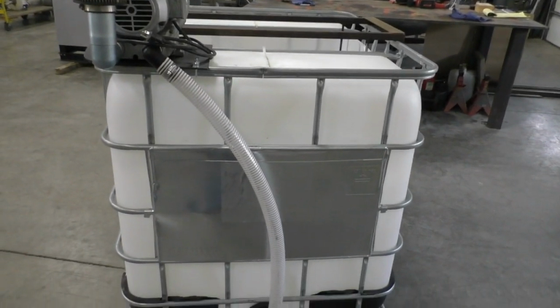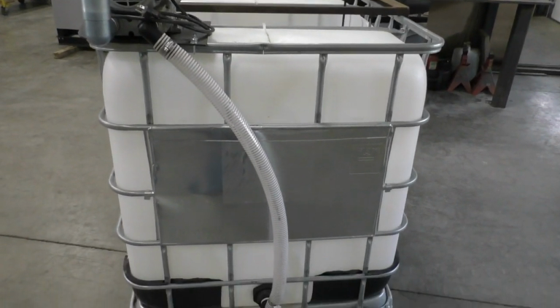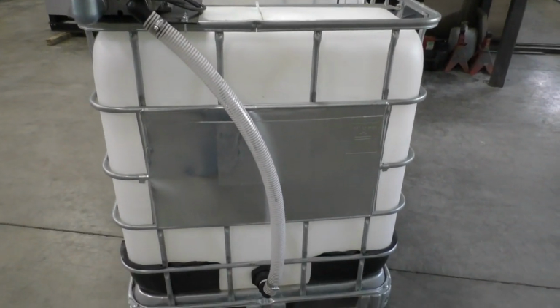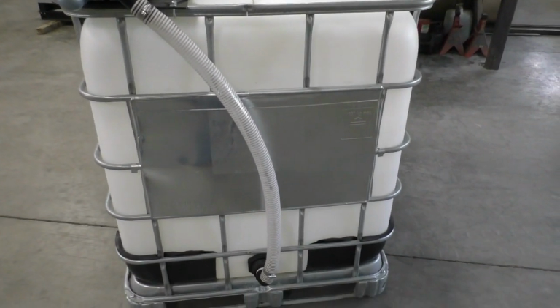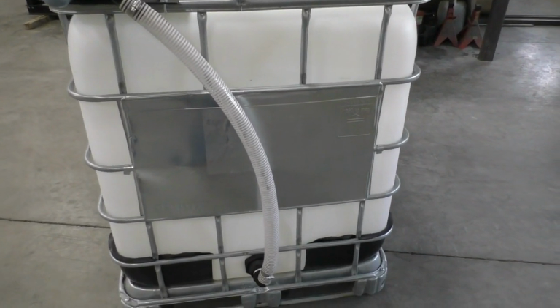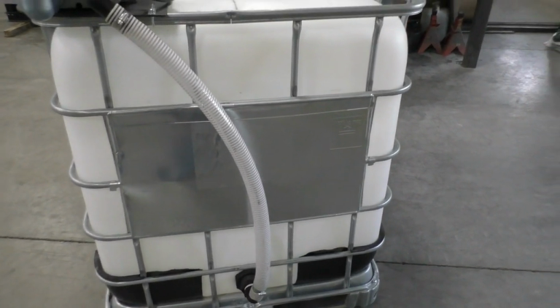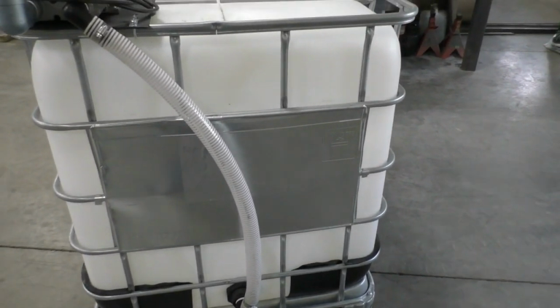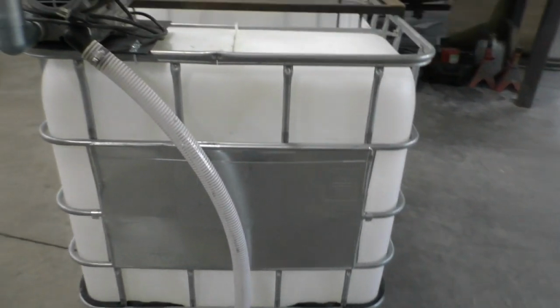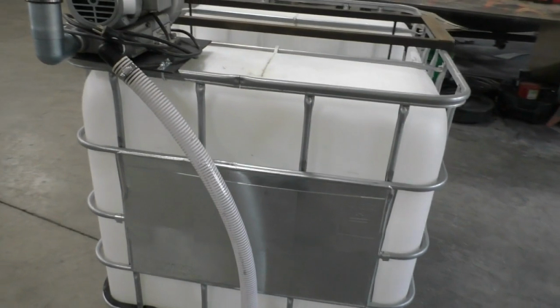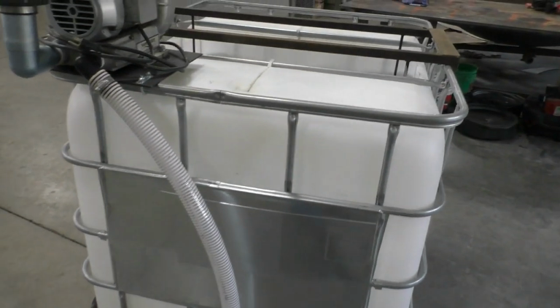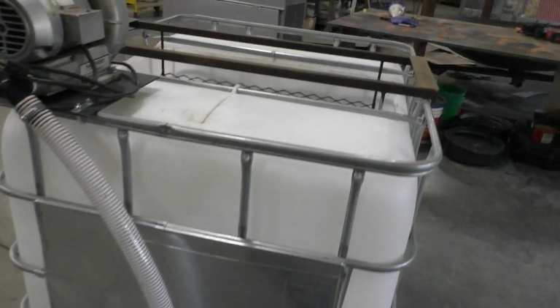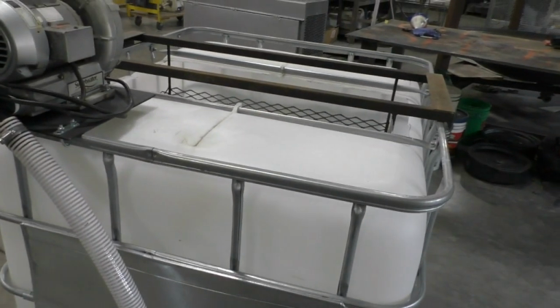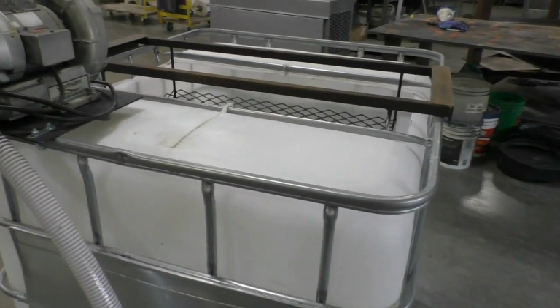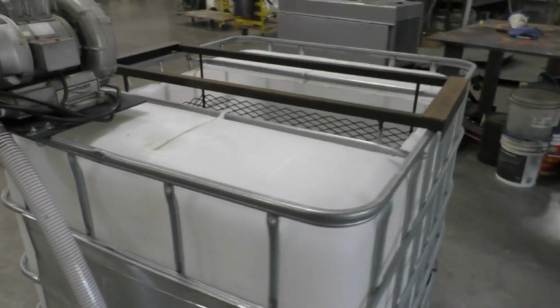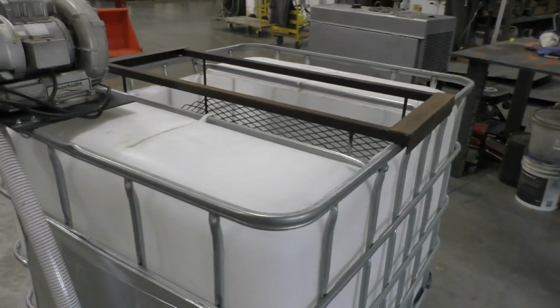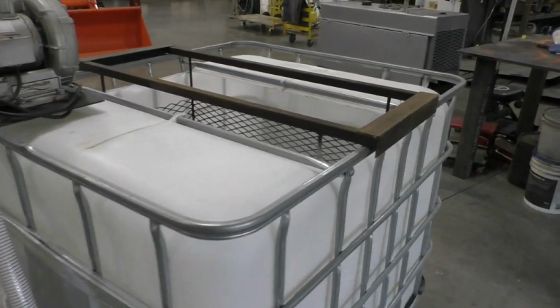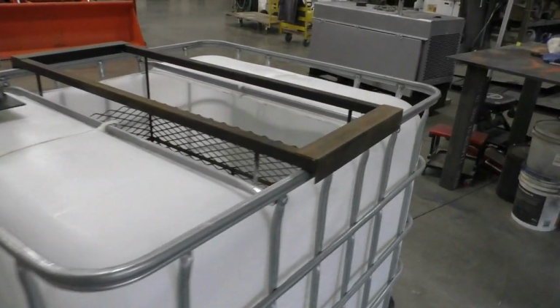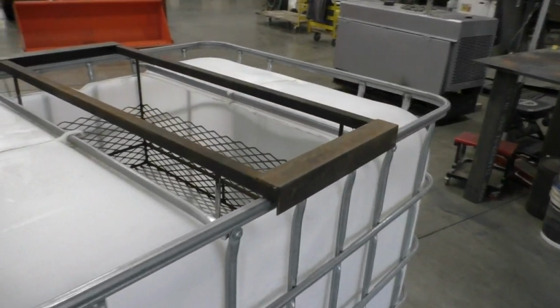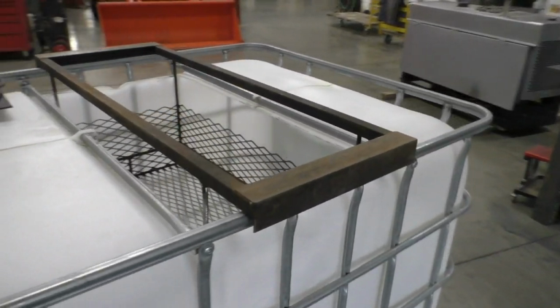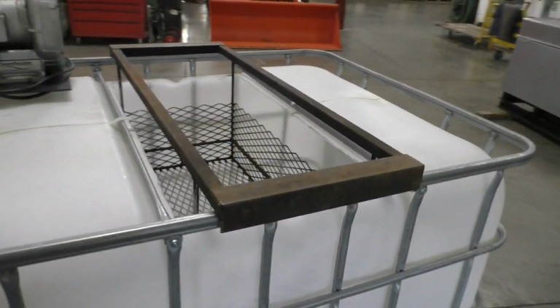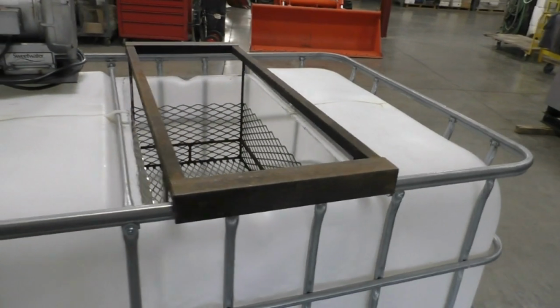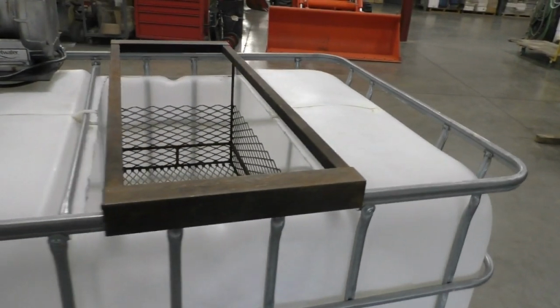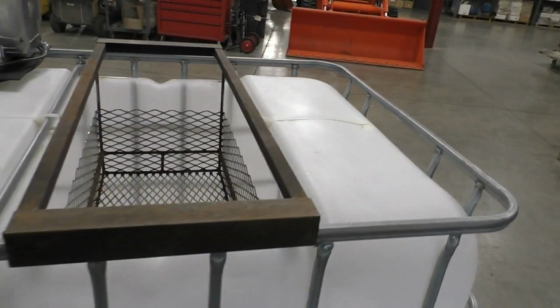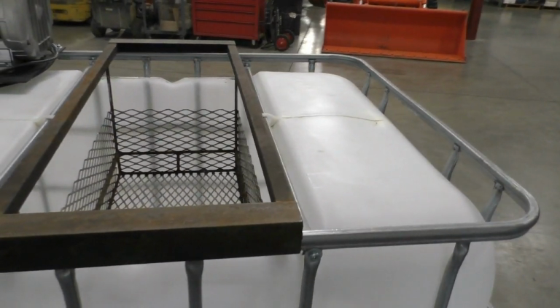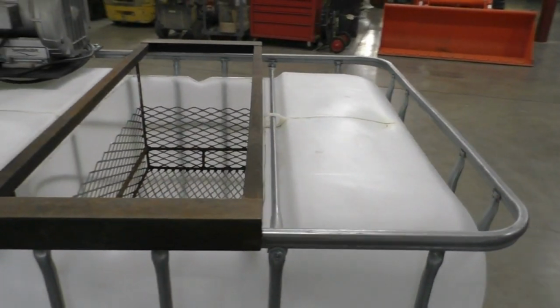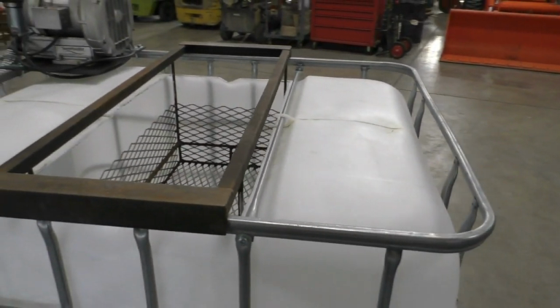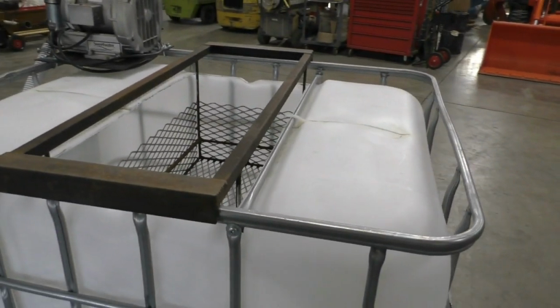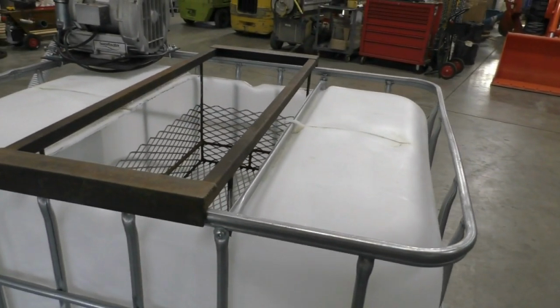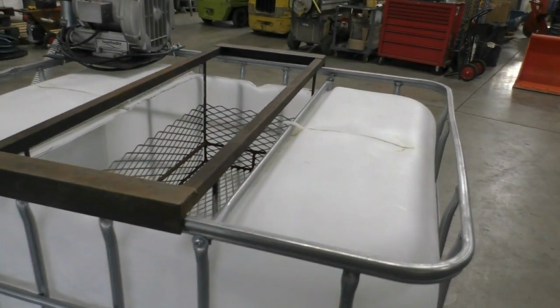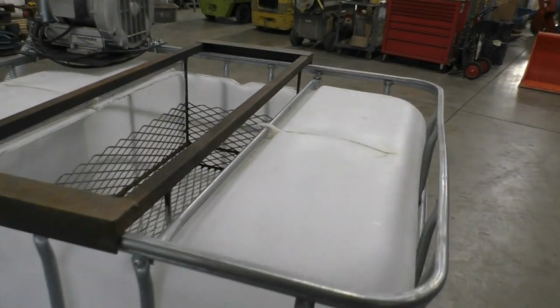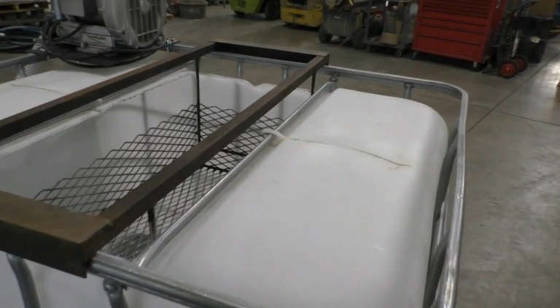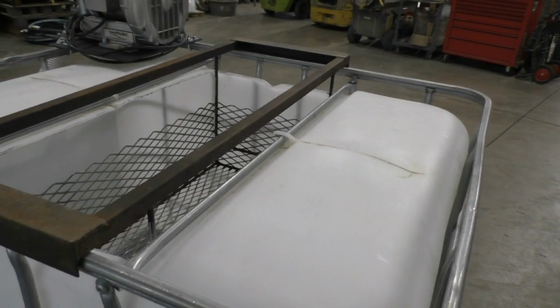The blower is a critical component of the brewer because the microbes we are propagating here are aerobic soil organisms. For maximum effectiveness, we need to maintain a dissolved oxygen level of 6 or above until the tea is applied.